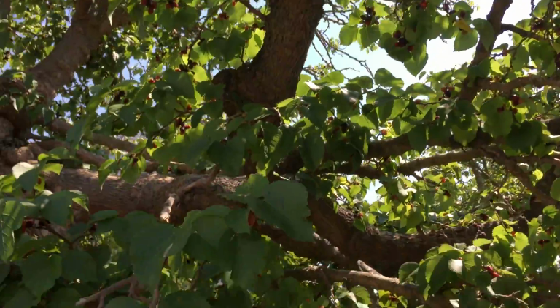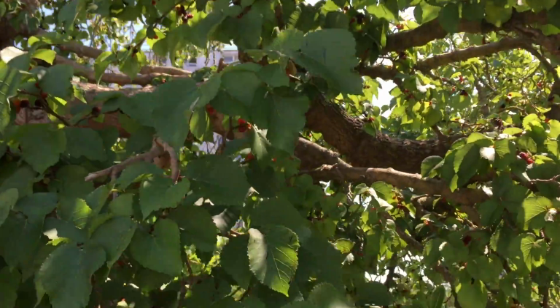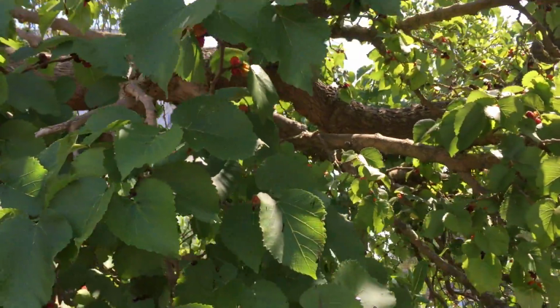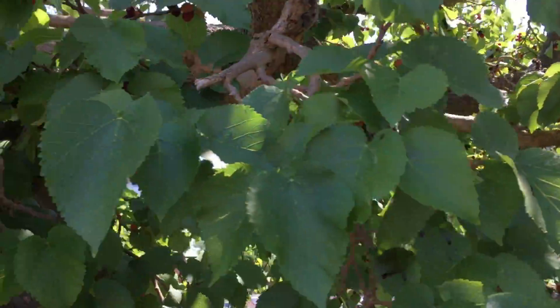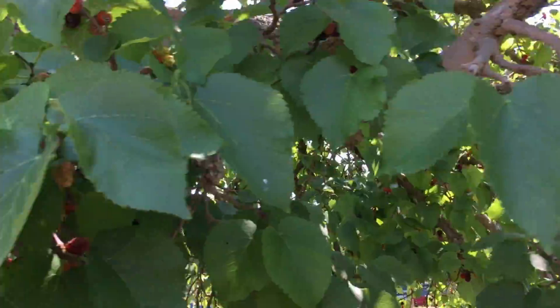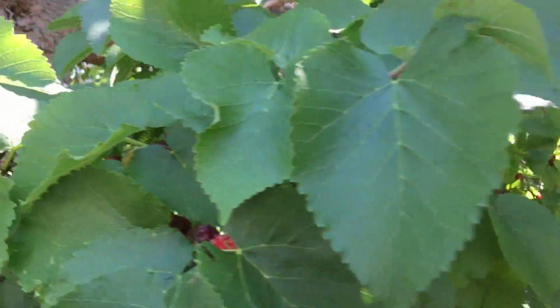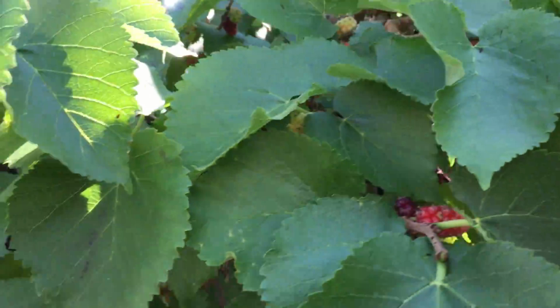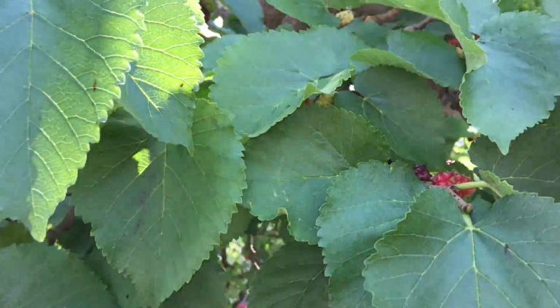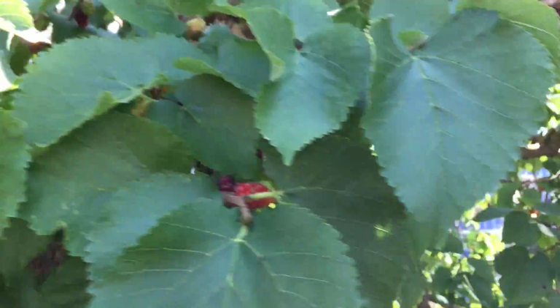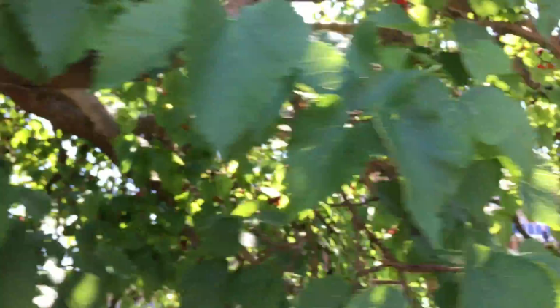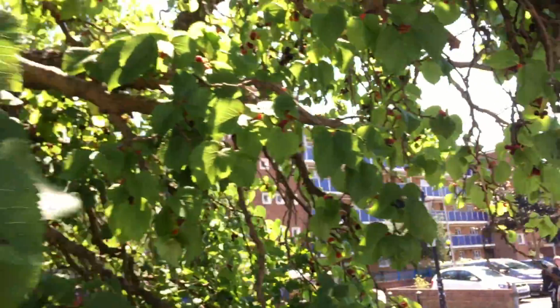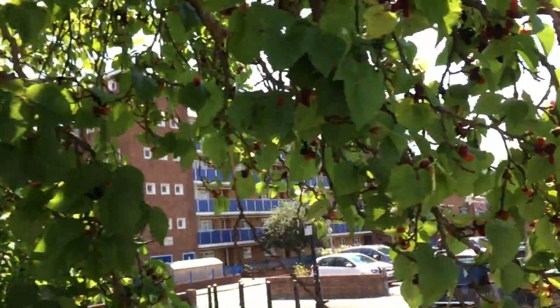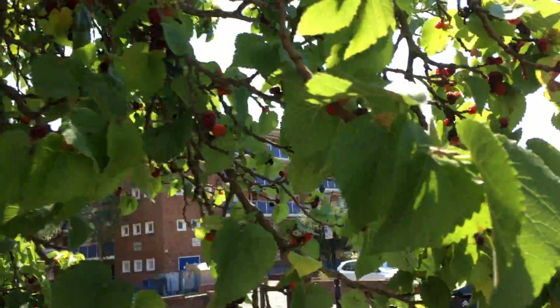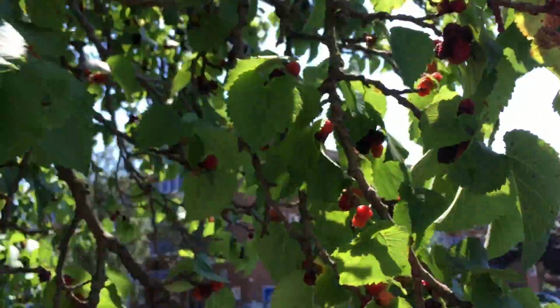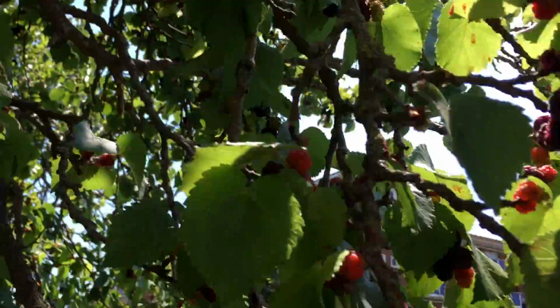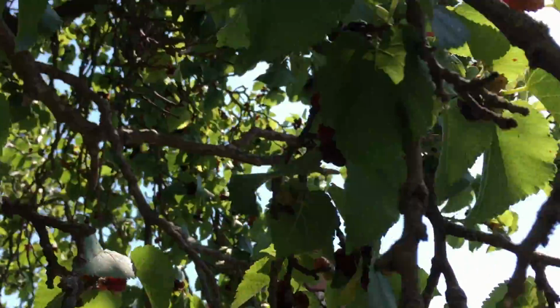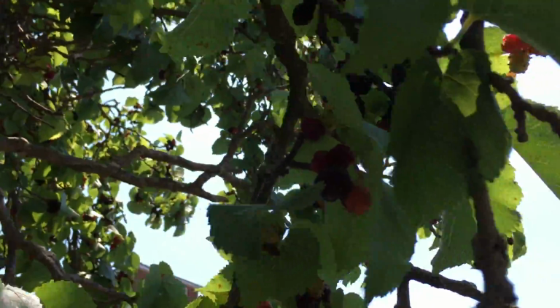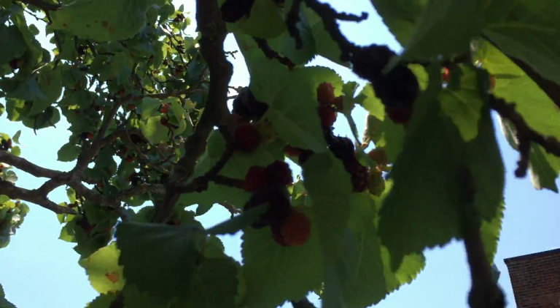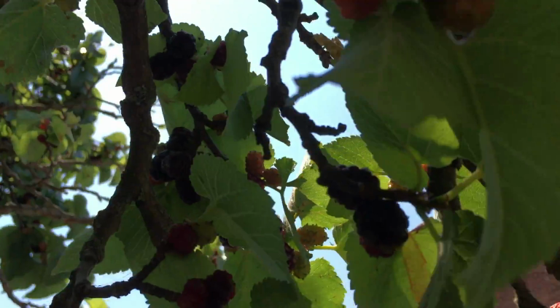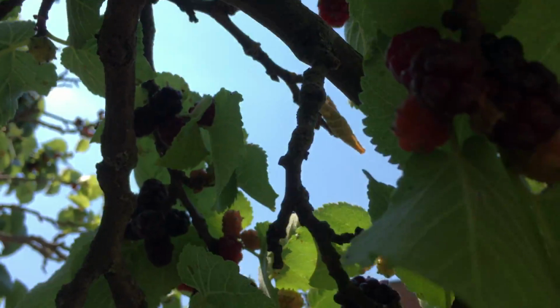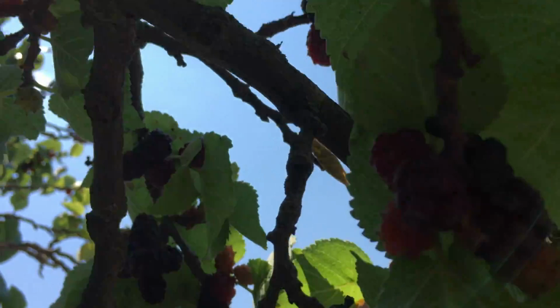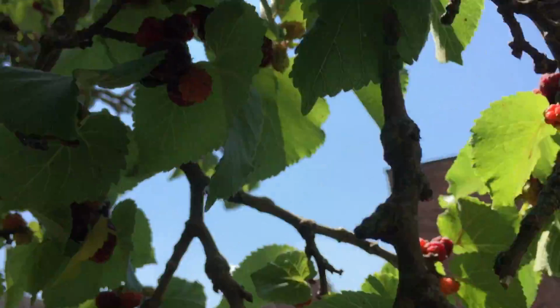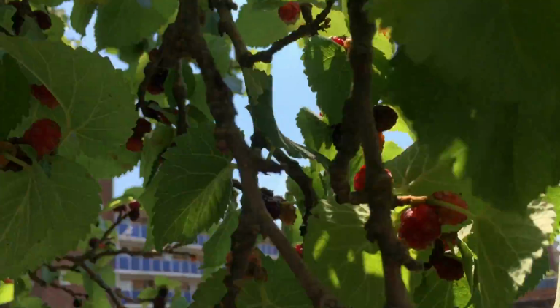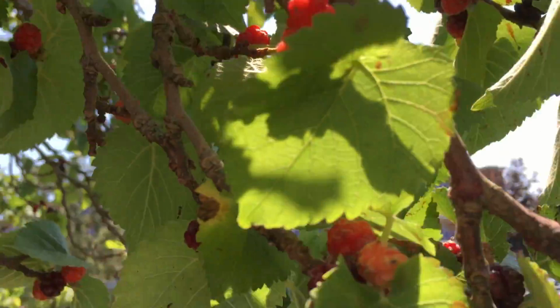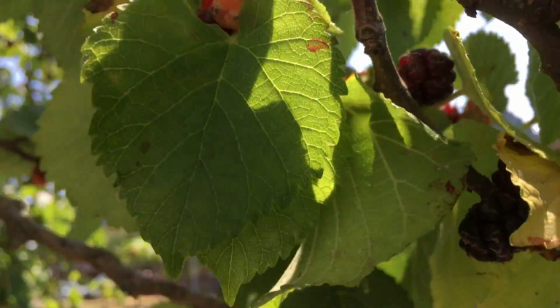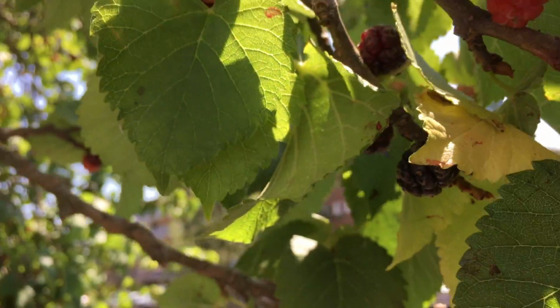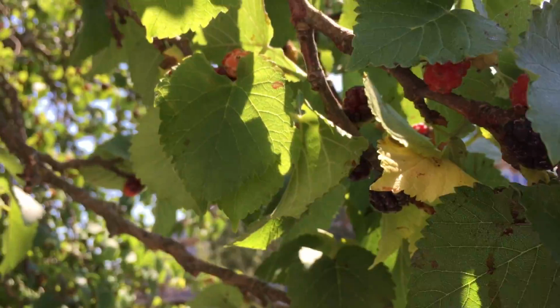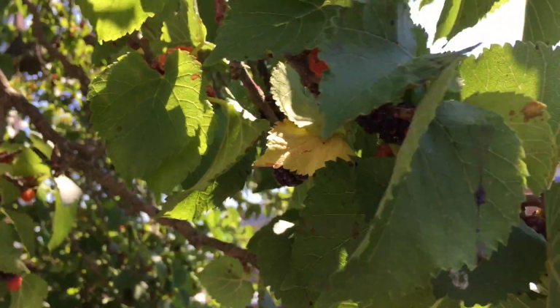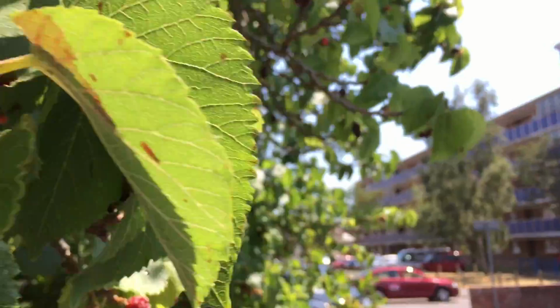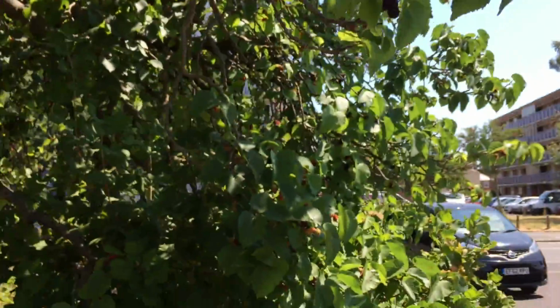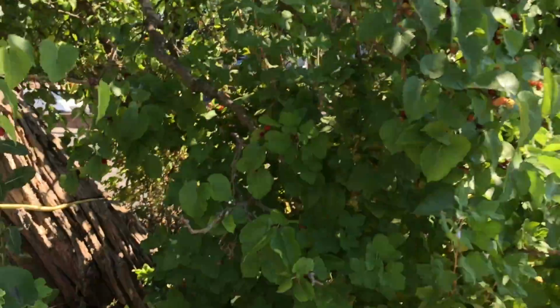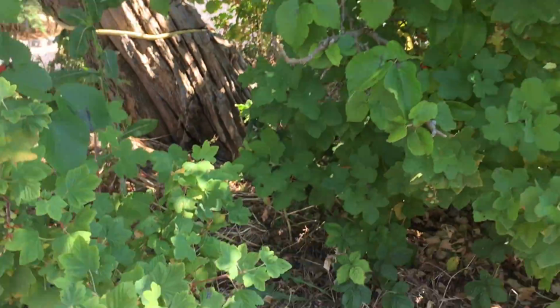How fantastic! Right, off to pick some more of these amazing fruits. Let's just have a quick look at a few more before we go, and then back into the bucket.